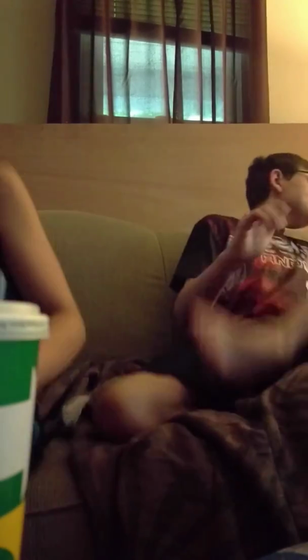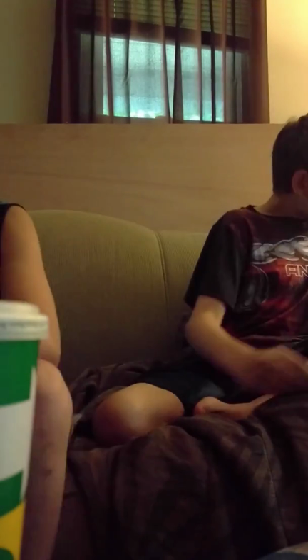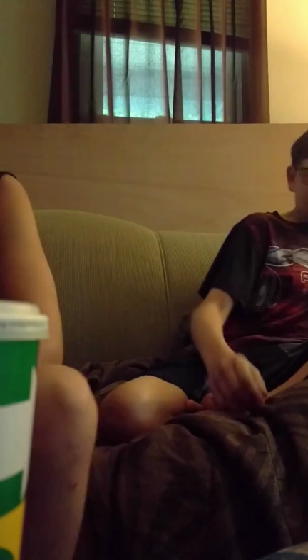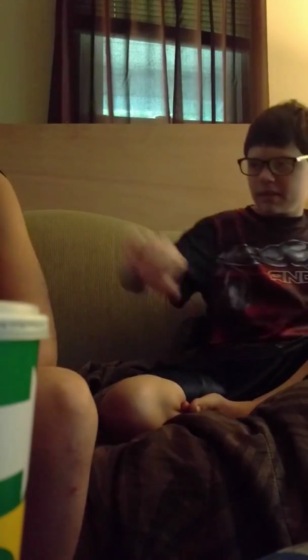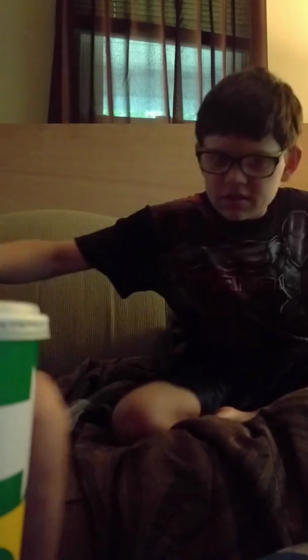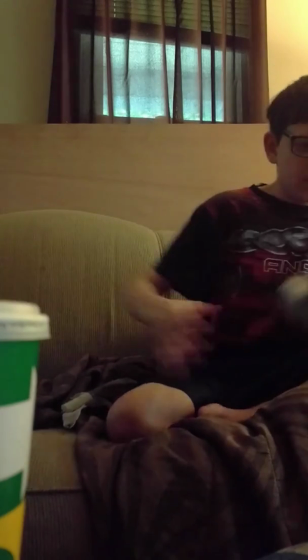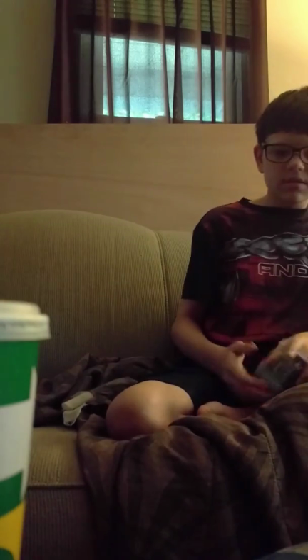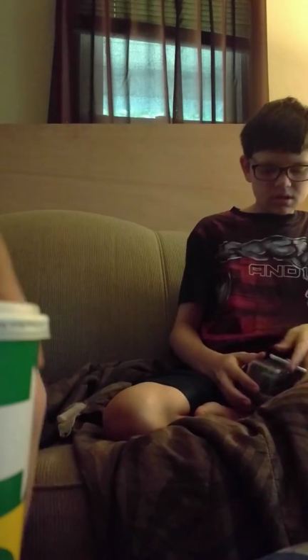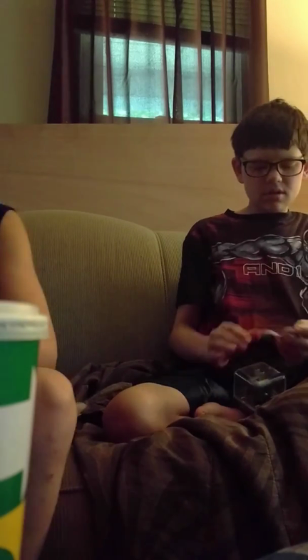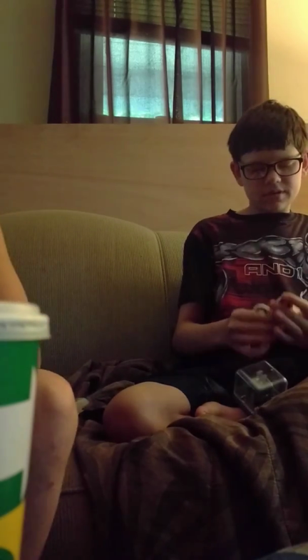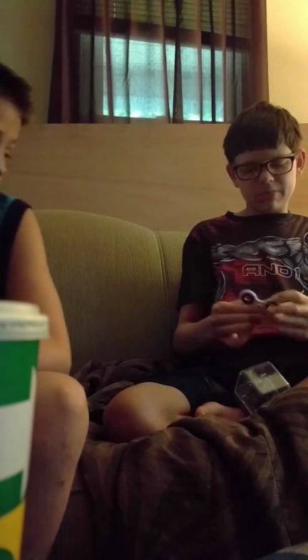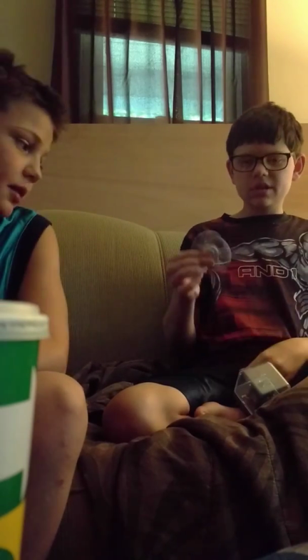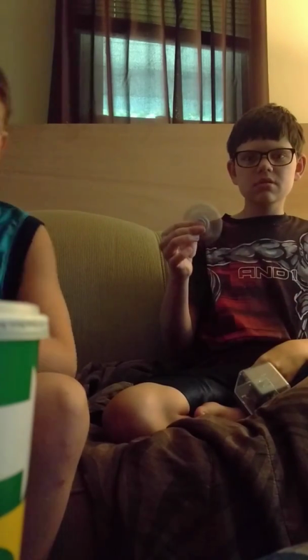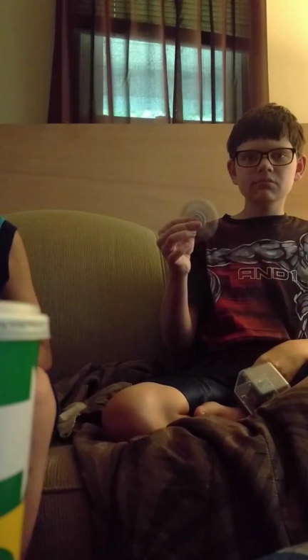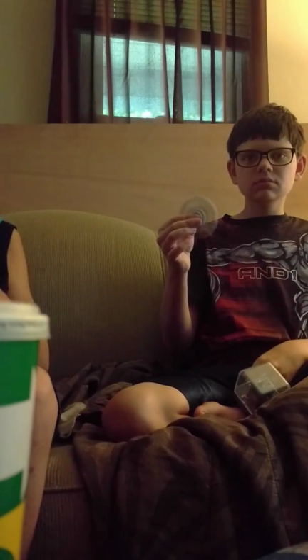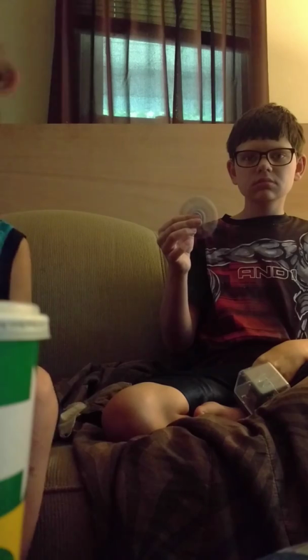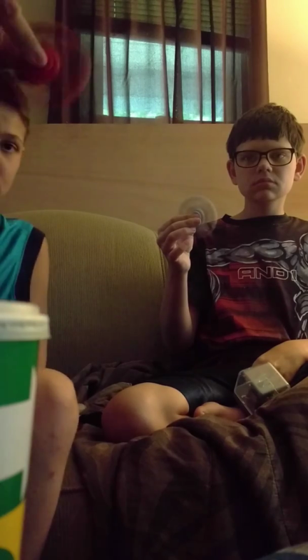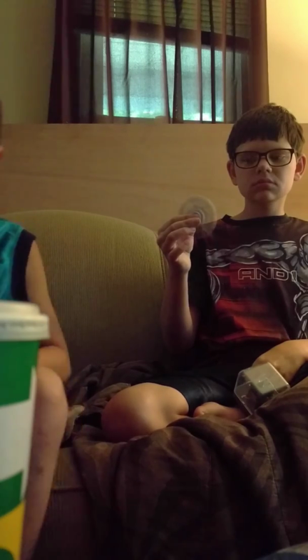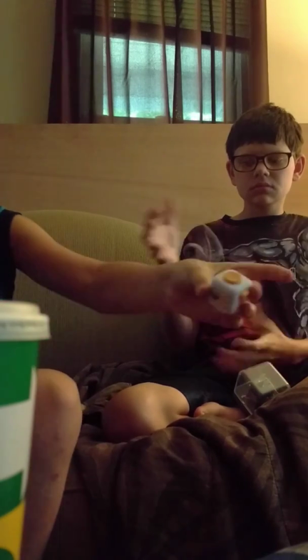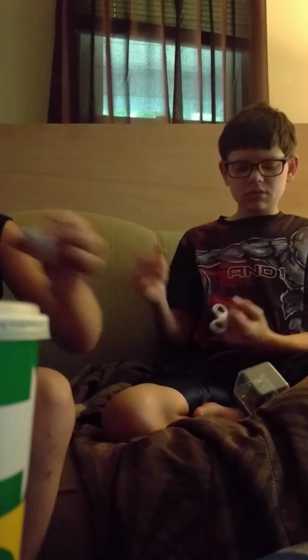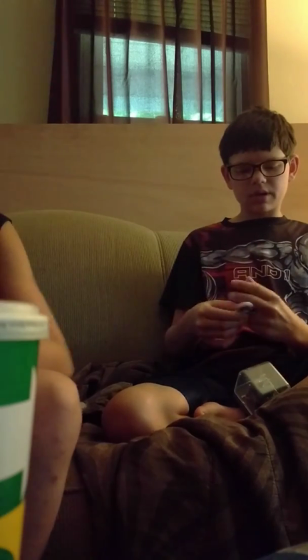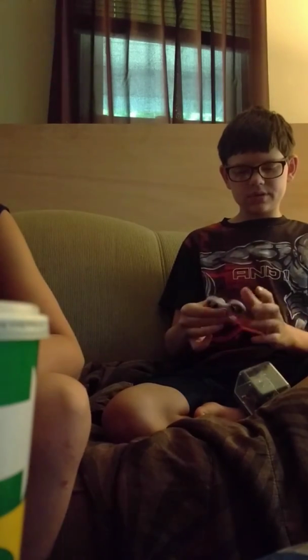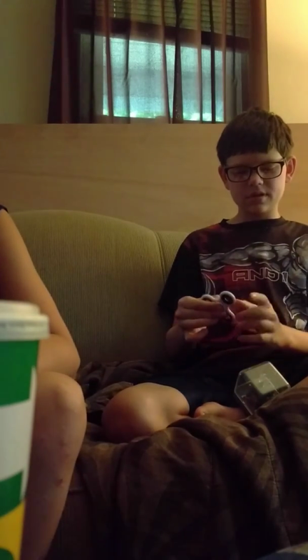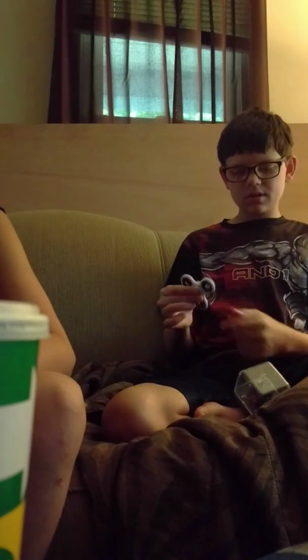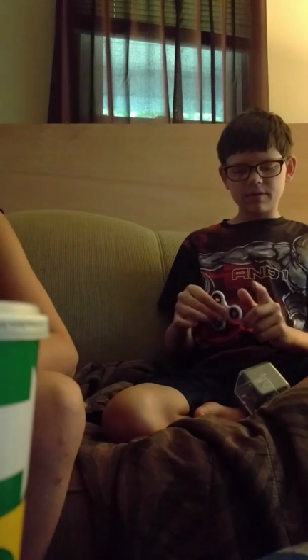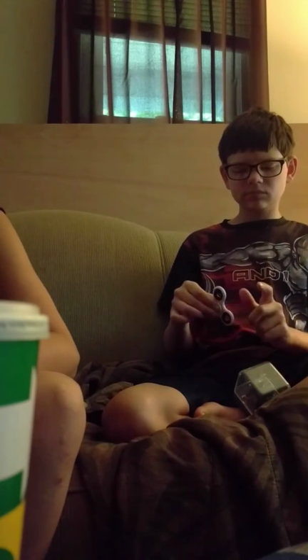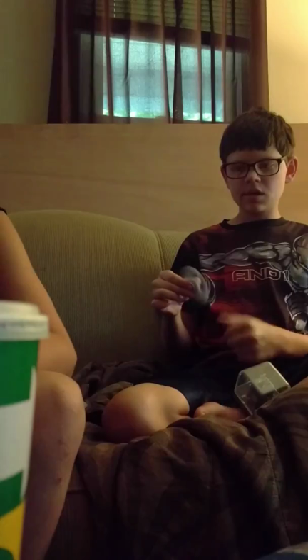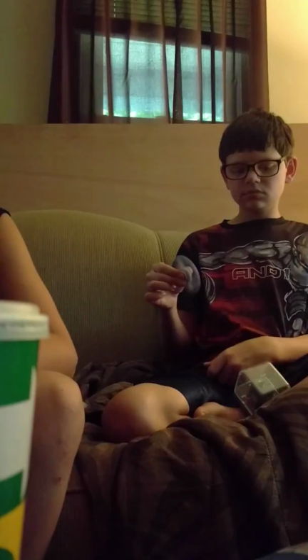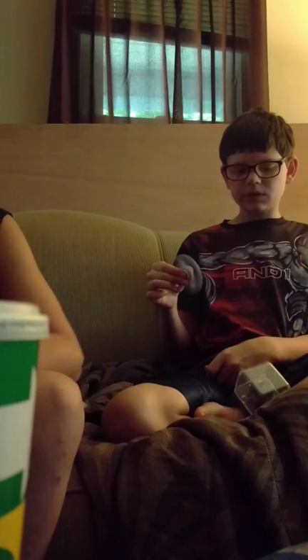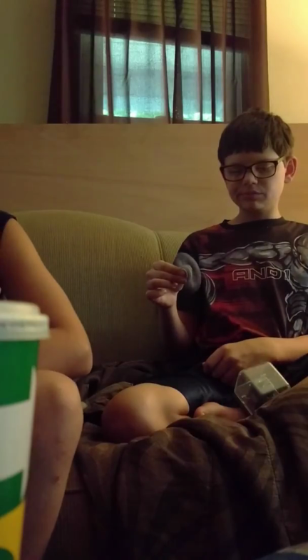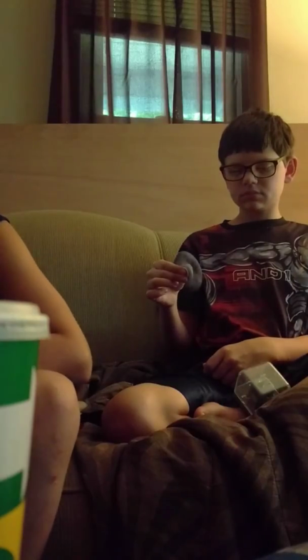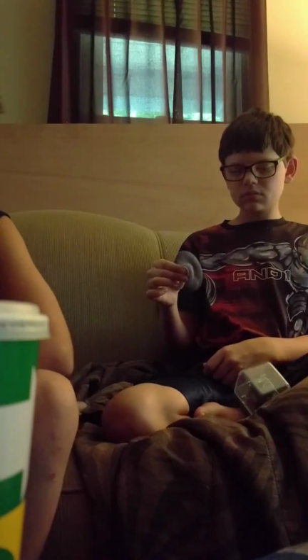My name is Austin, and his name is Justin. I'm unboxing these. We've already had these before, but I don't think we've ever shown them on camera.